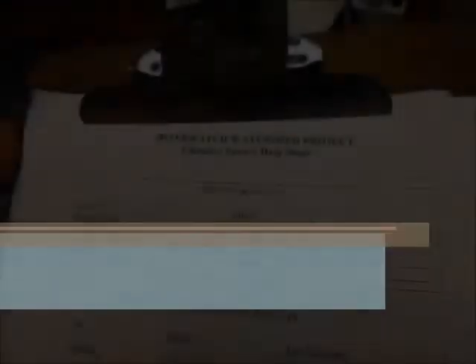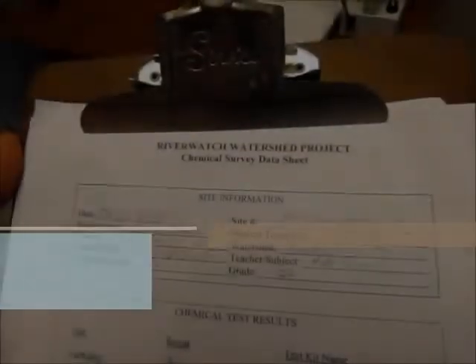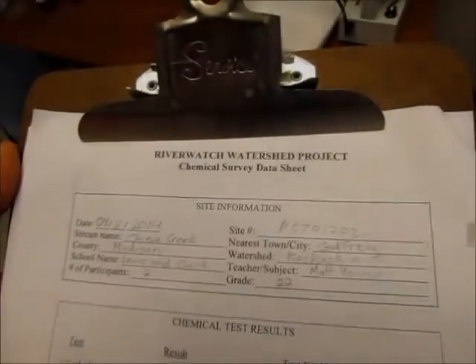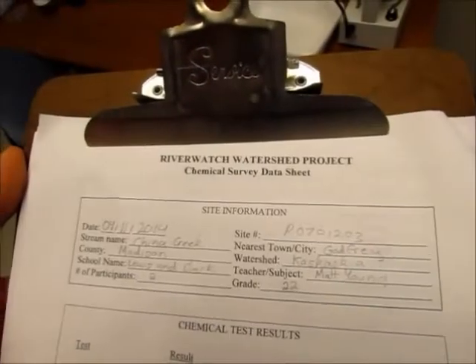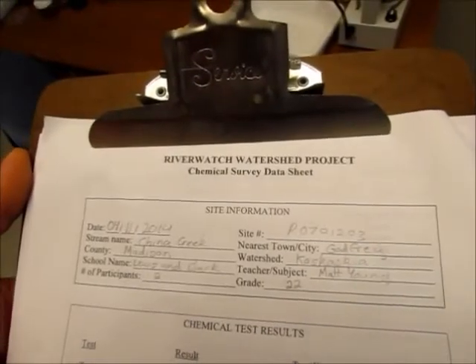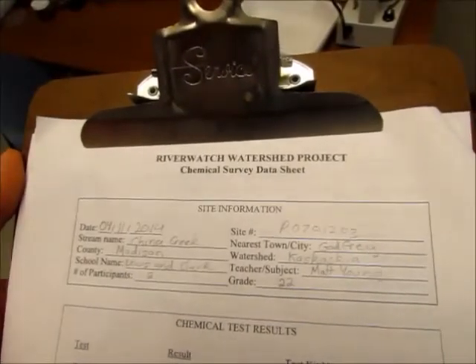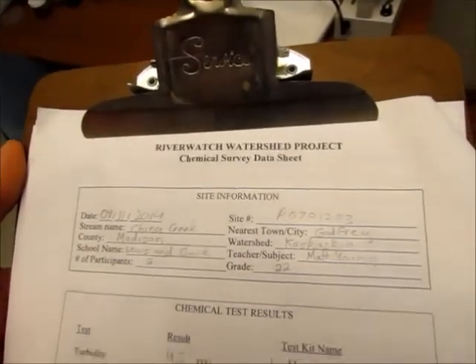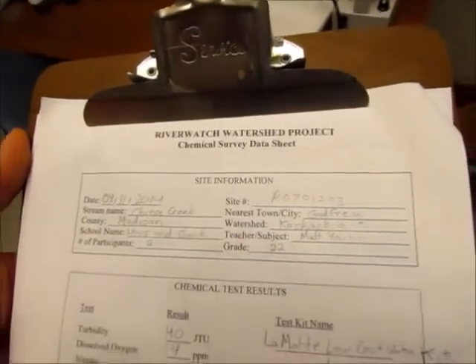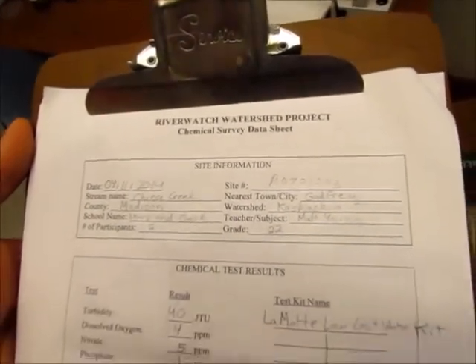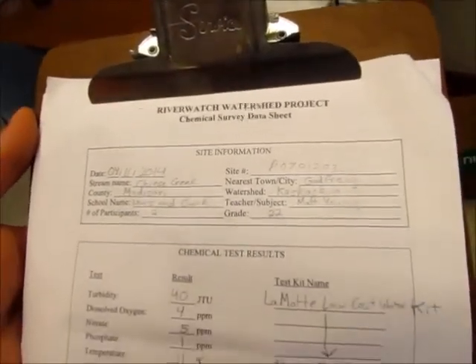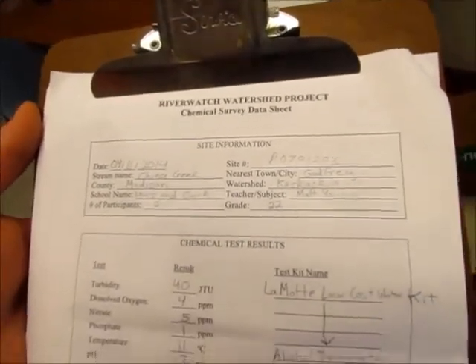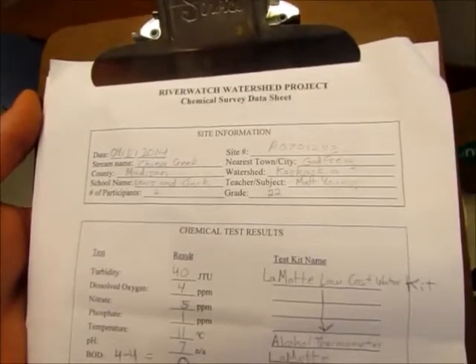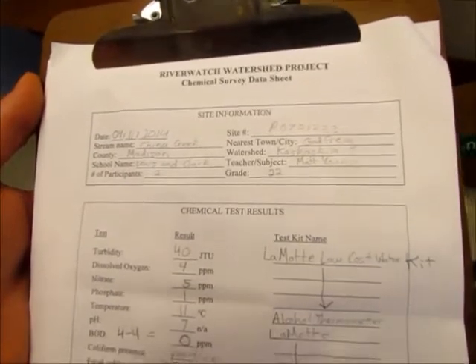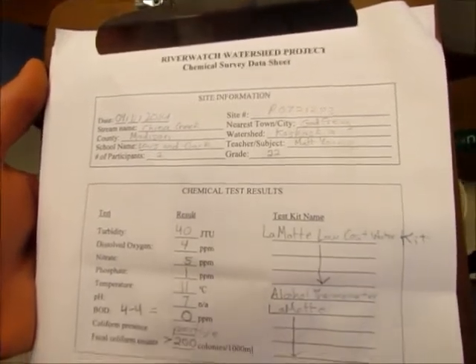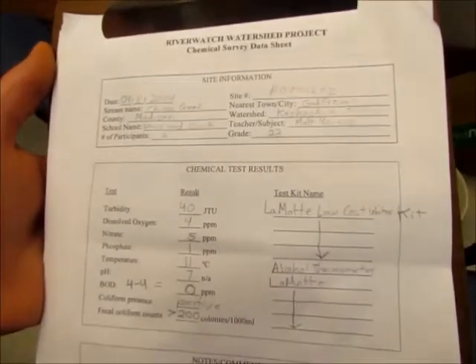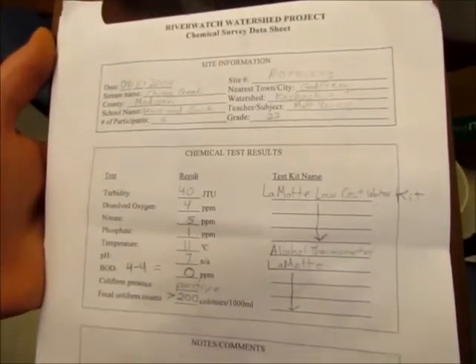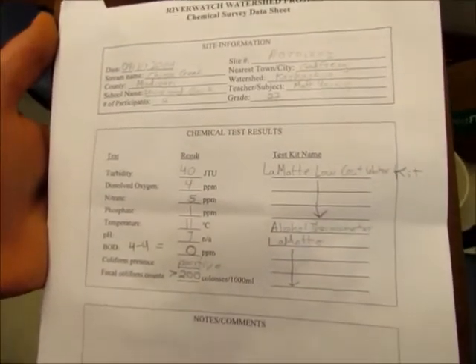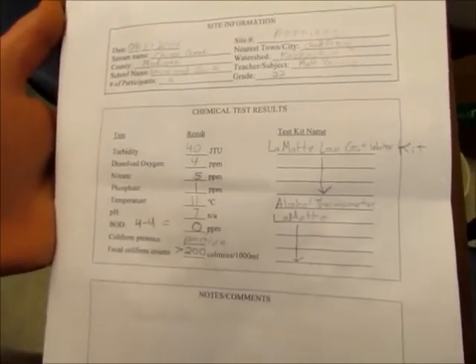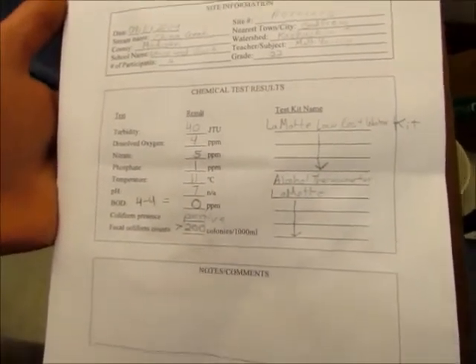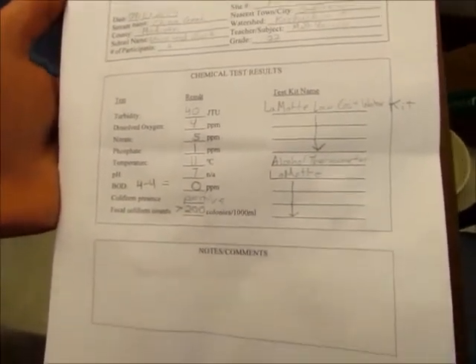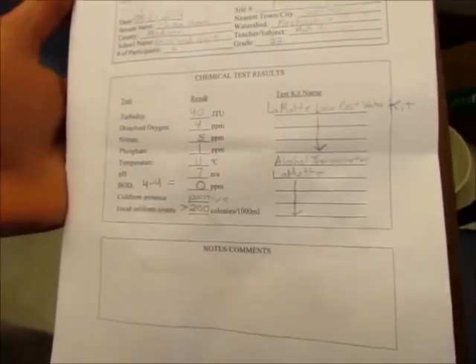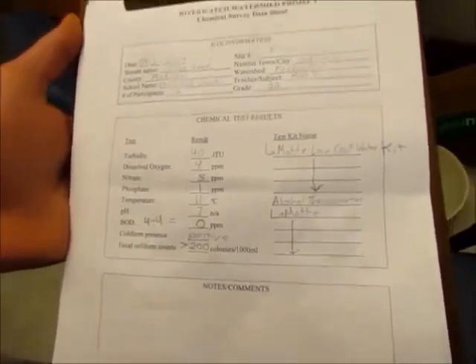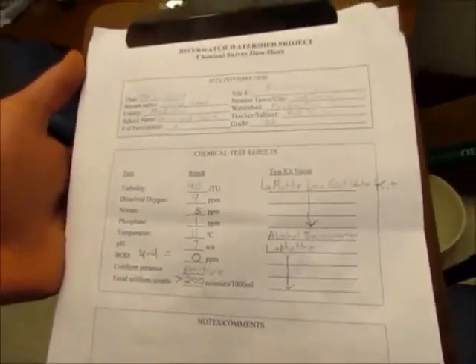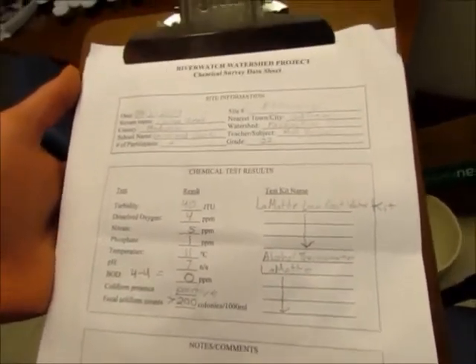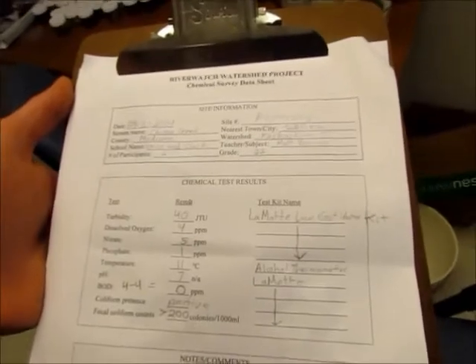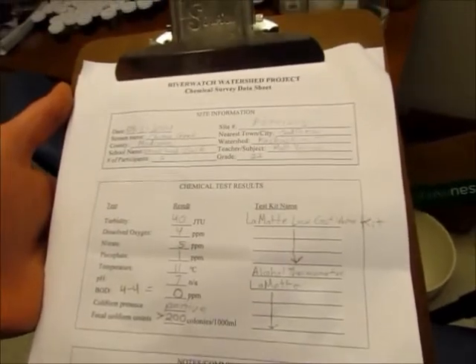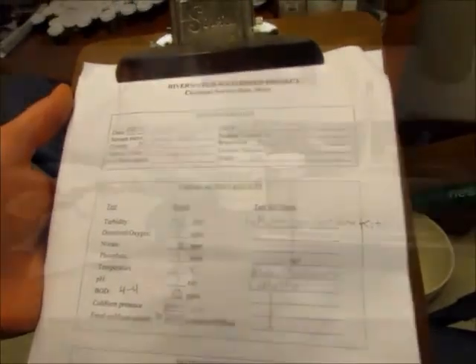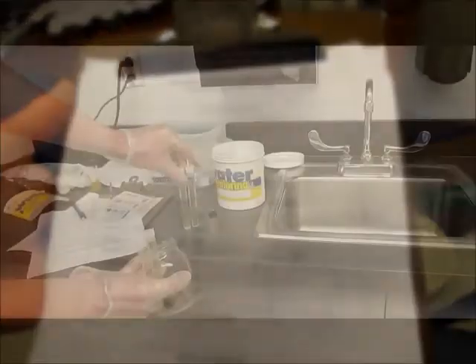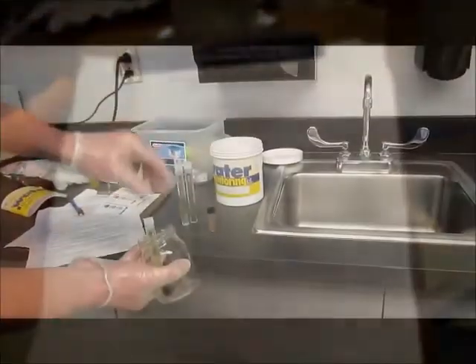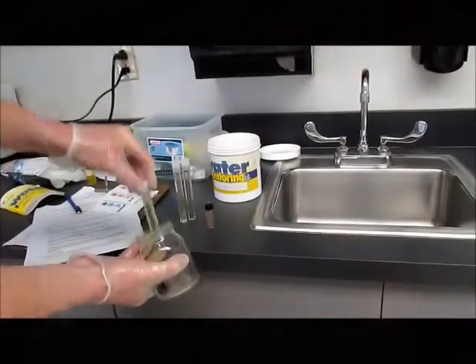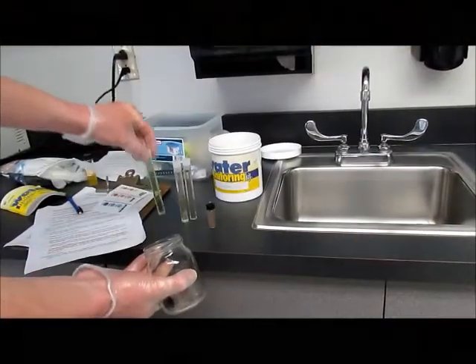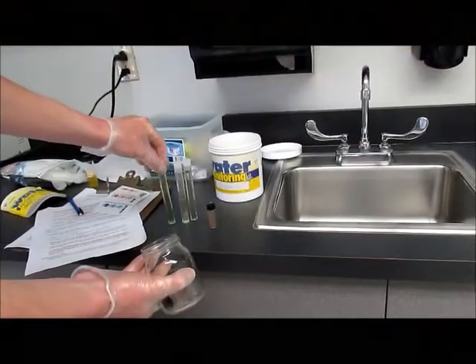After you're done with your Lamont kit water chemistry survey, look over your data sheet to make sure all the lines have been filled in and check for any errors. Looks like our data sheet is complete.